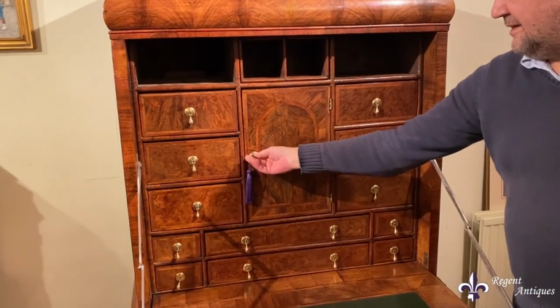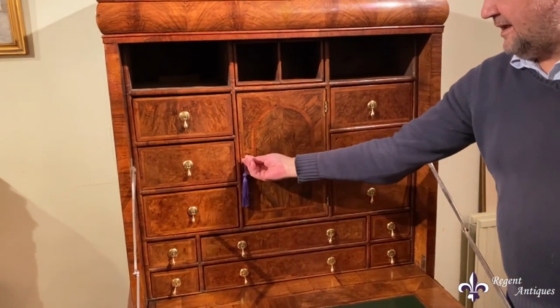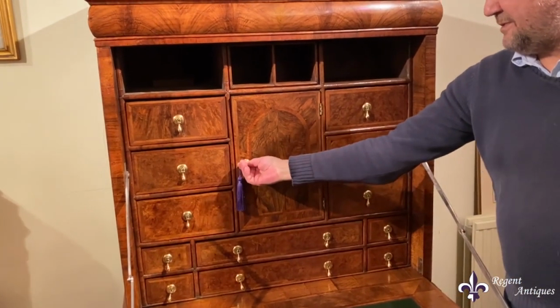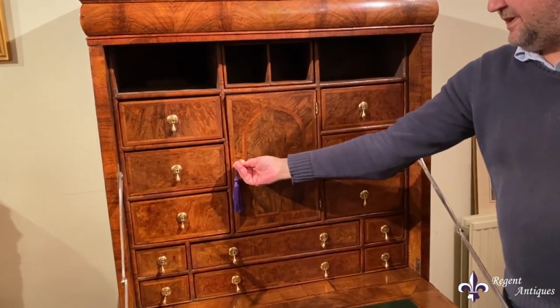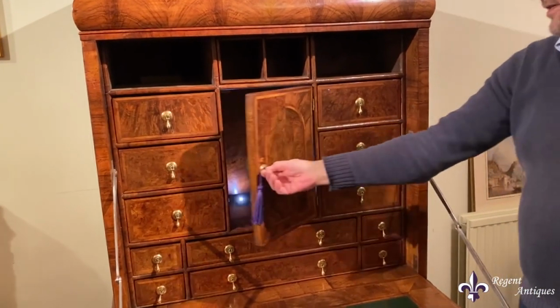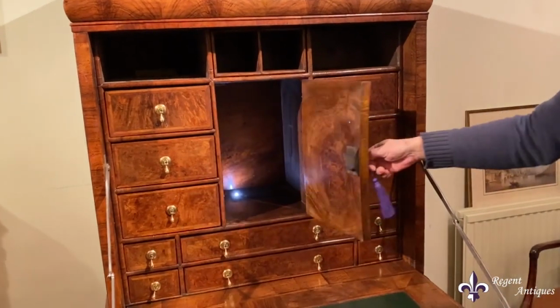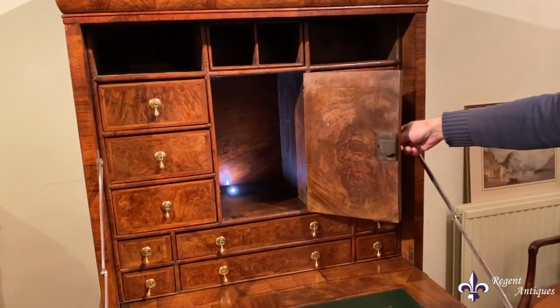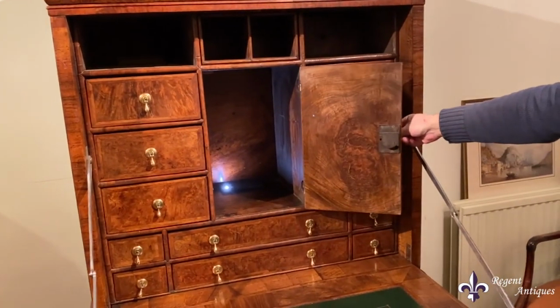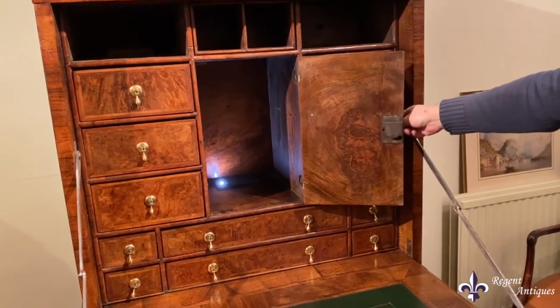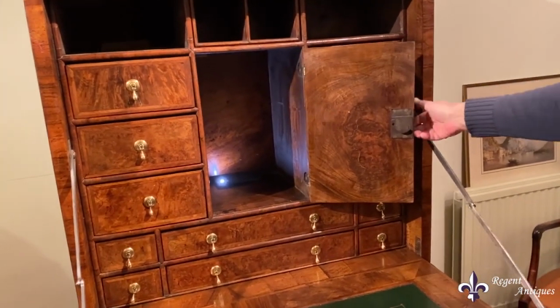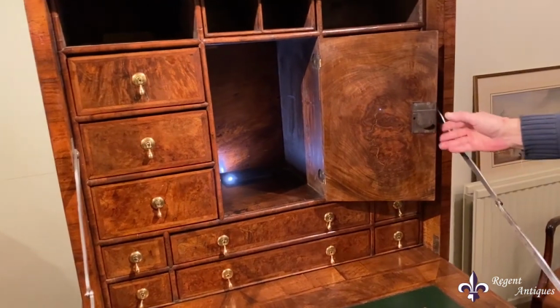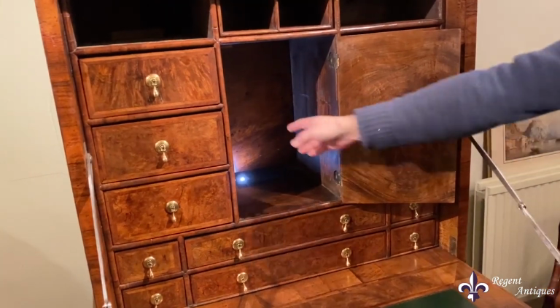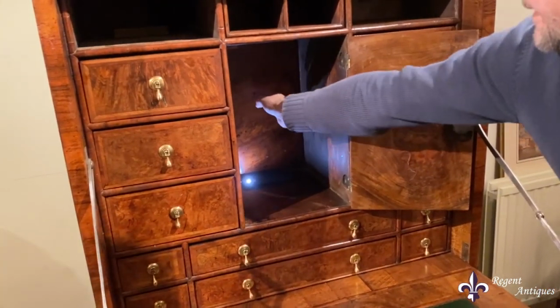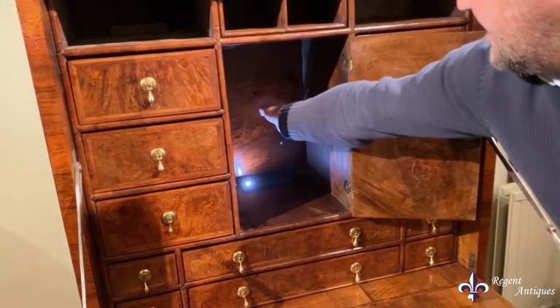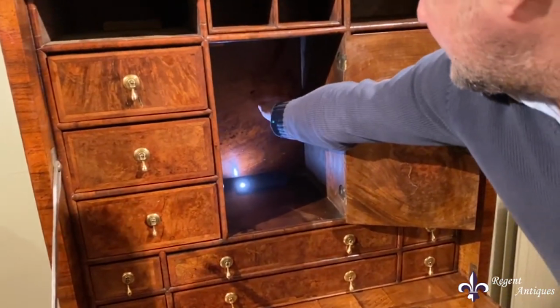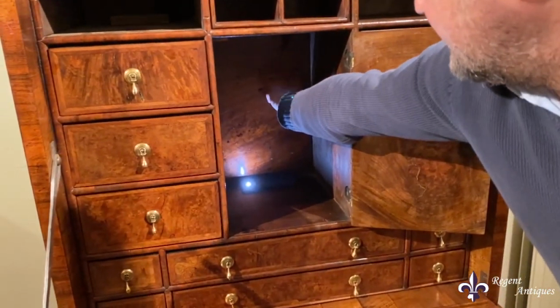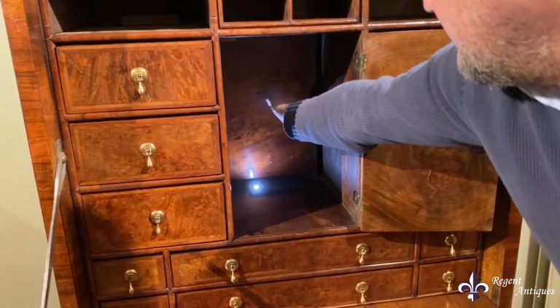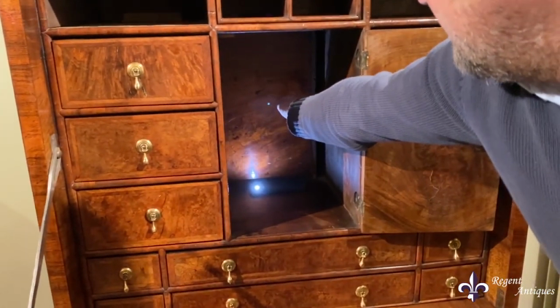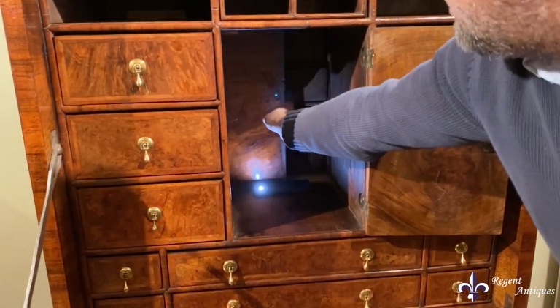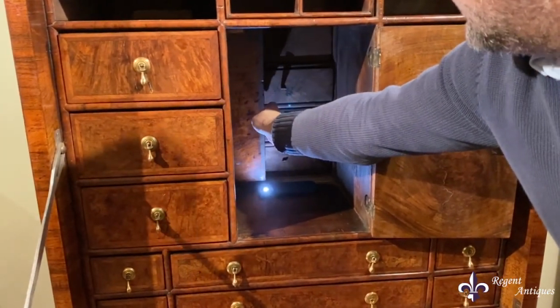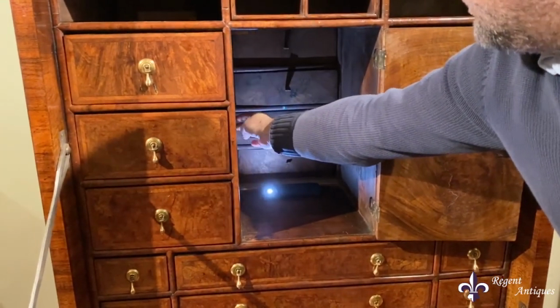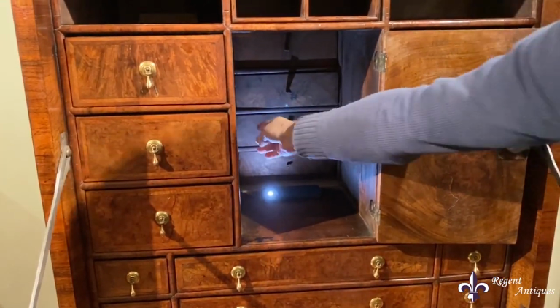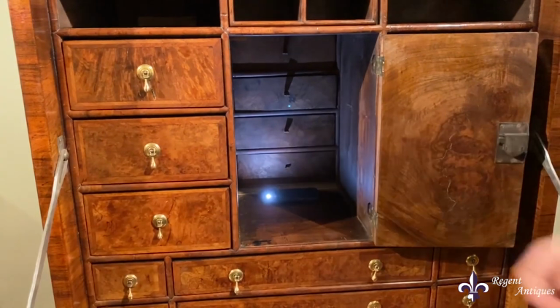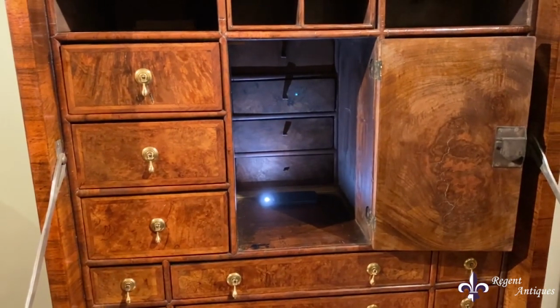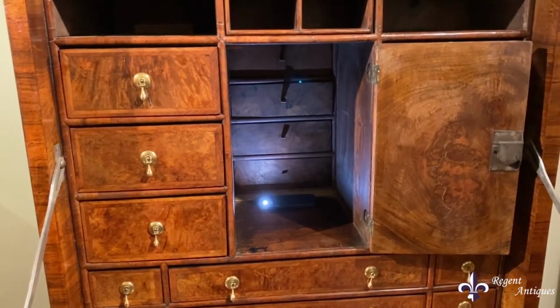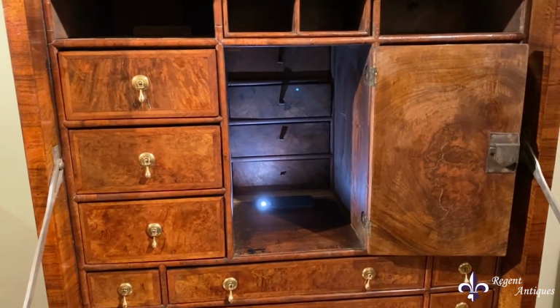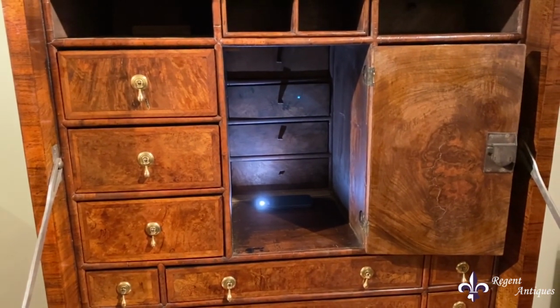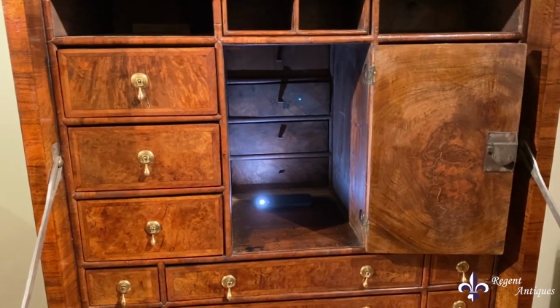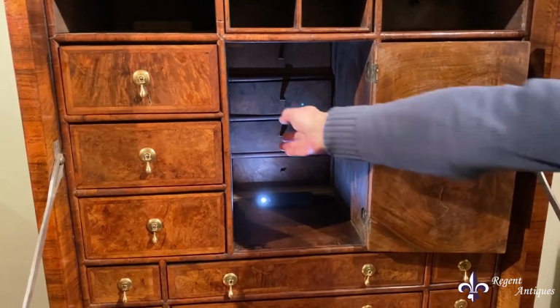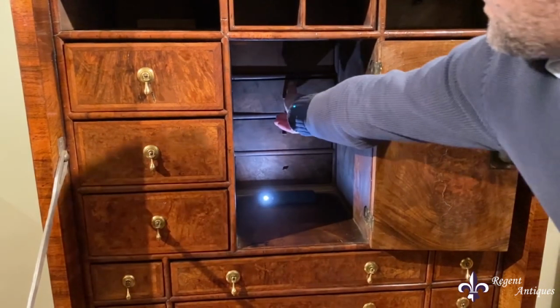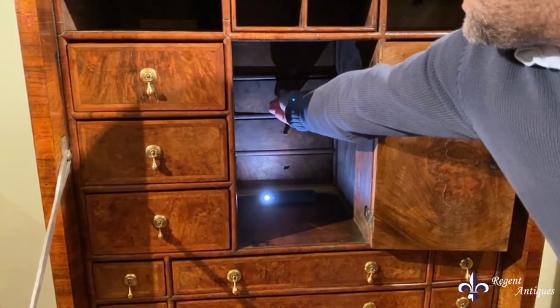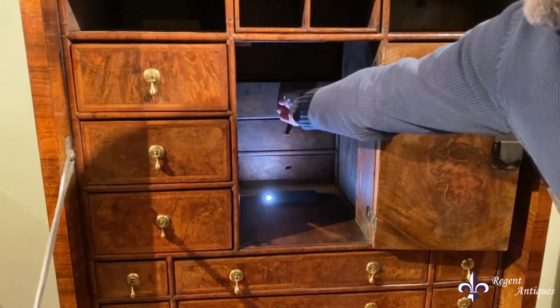Another special feature is the inside cupboard. There is a movable panel which reveals a further 4 secret drawers.